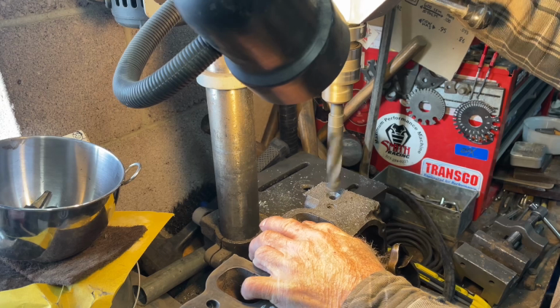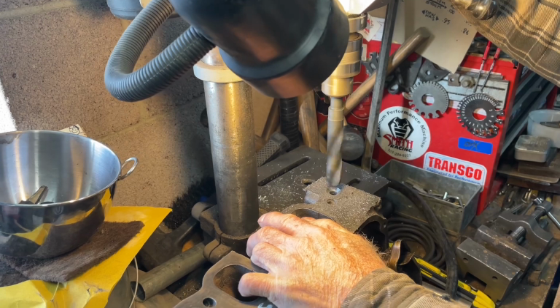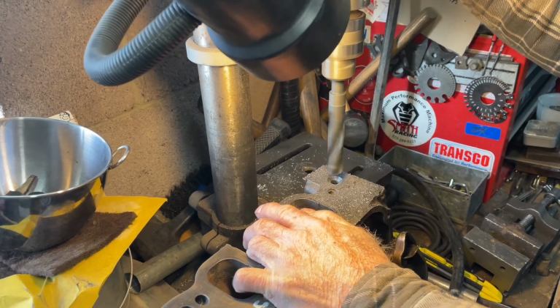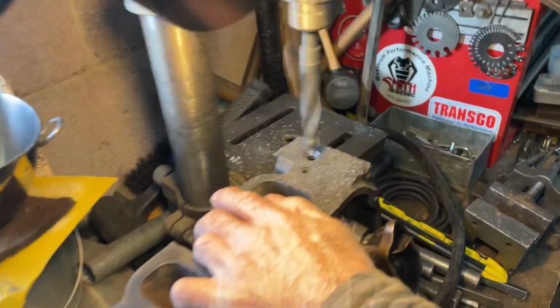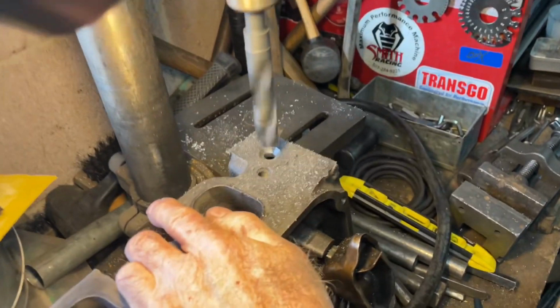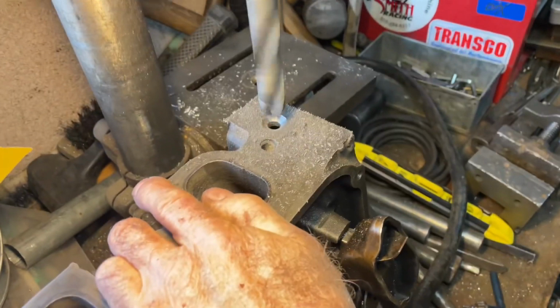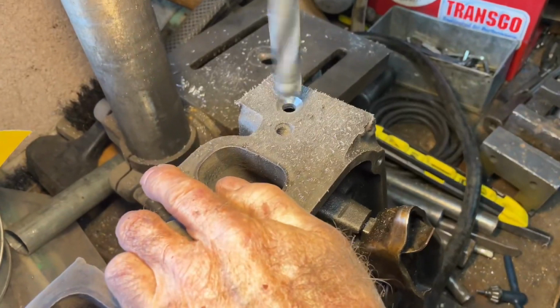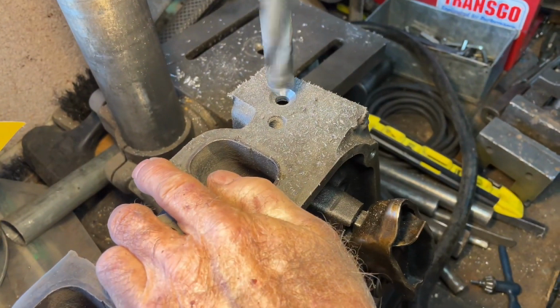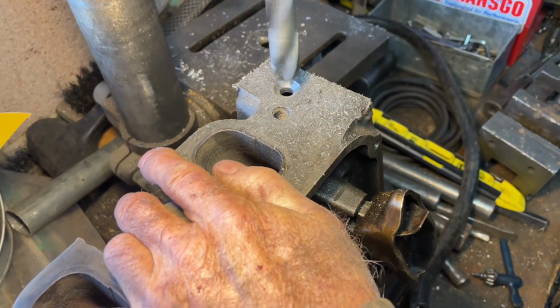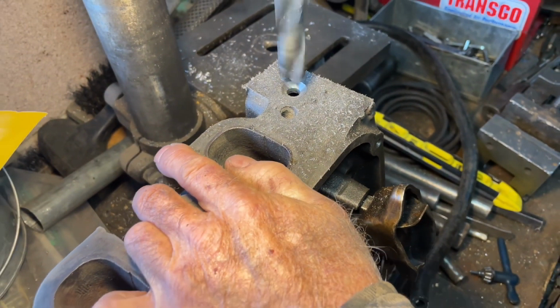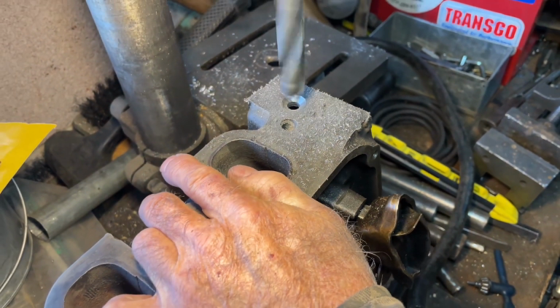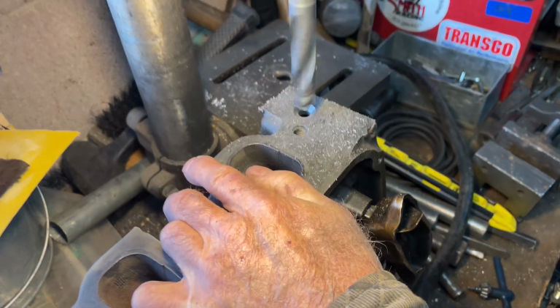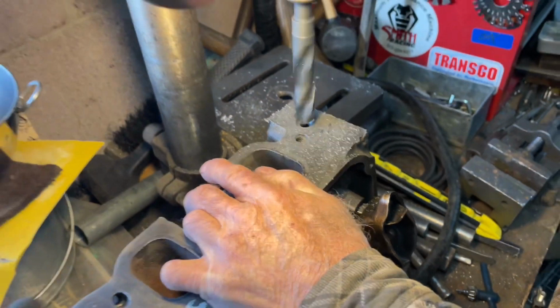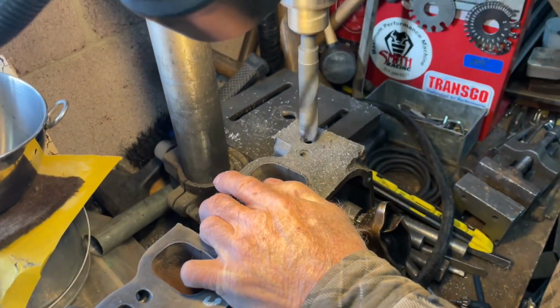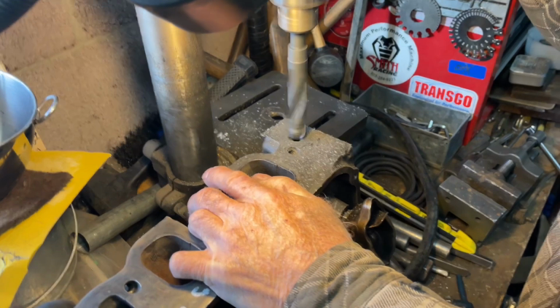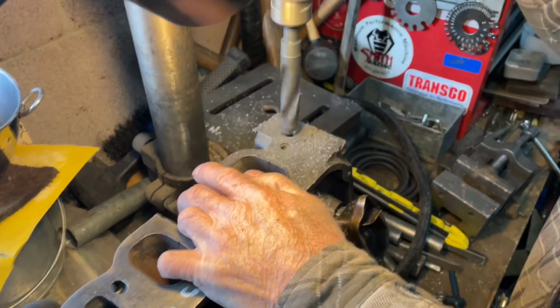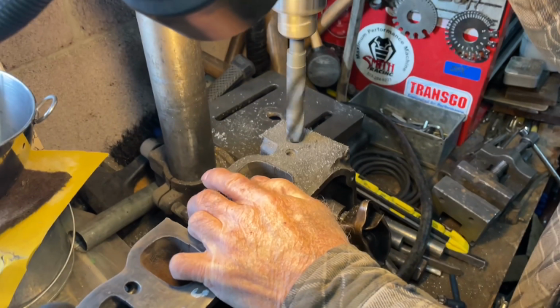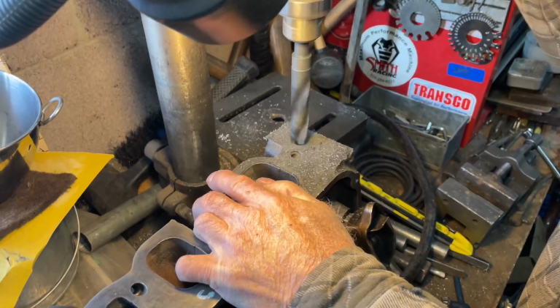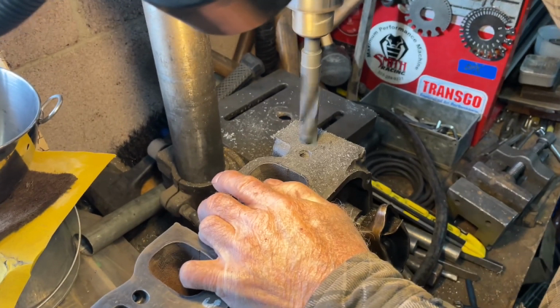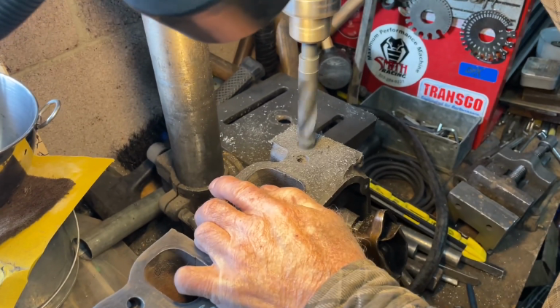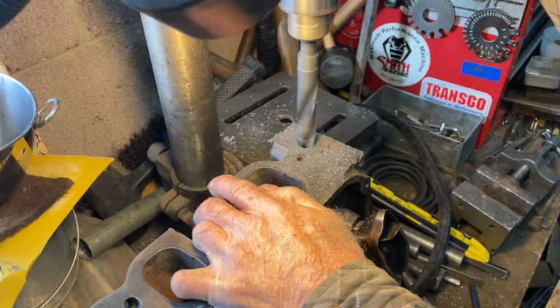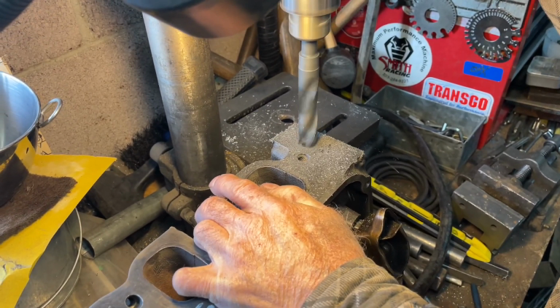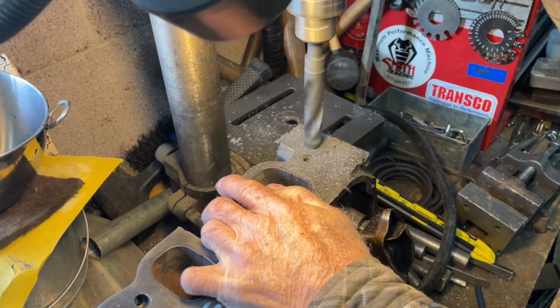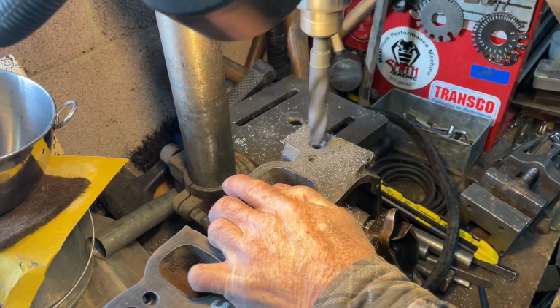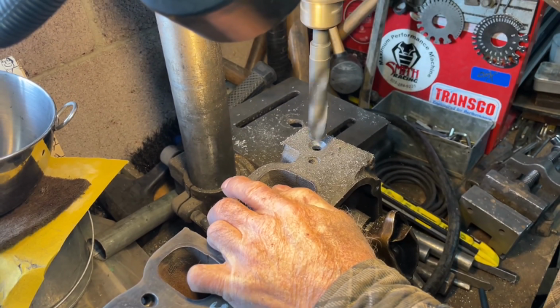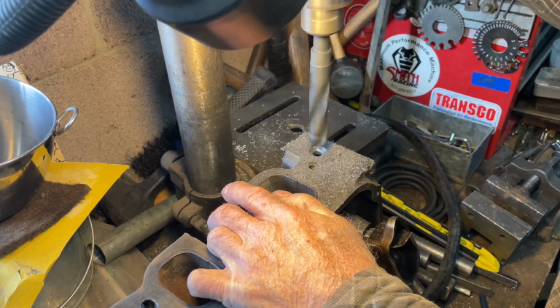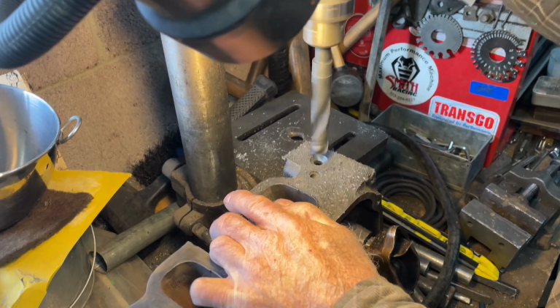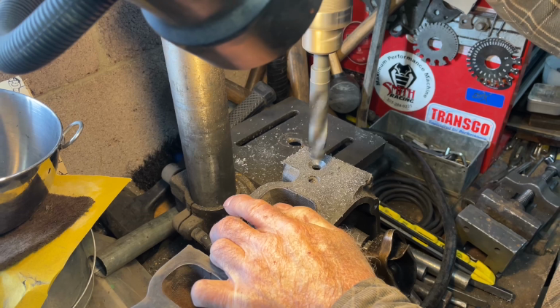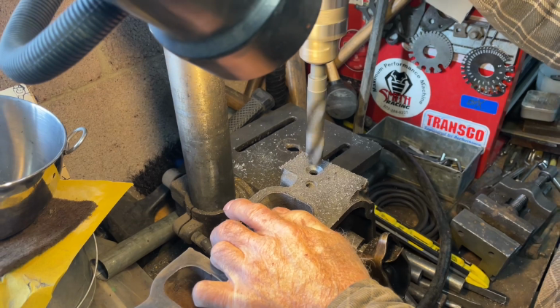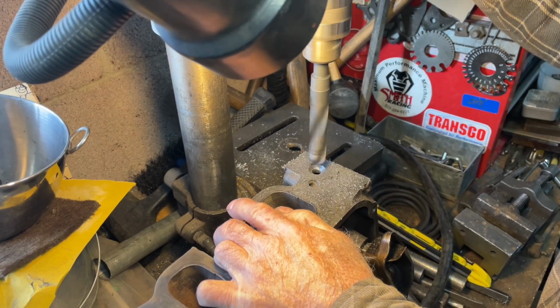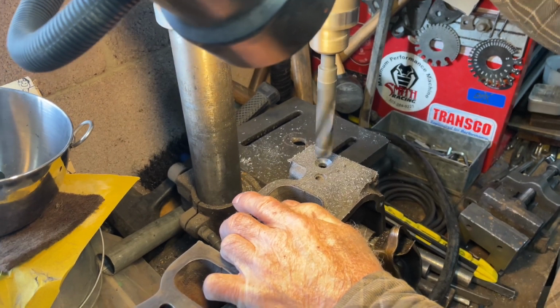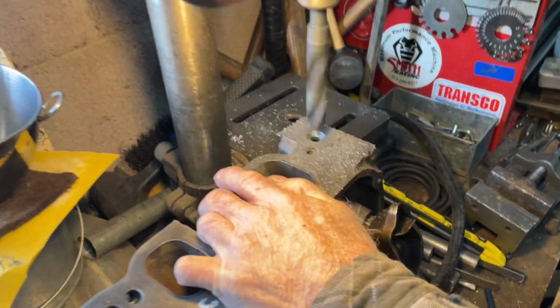You sure this is the hole you want? Yeah. The size you want? Yeah, trust me. It looks big to me. No, do it. If you're drilling this by hand, you'd be a bitch.